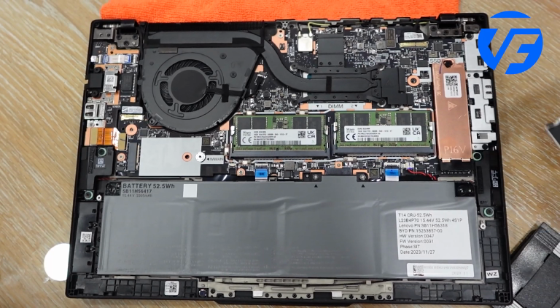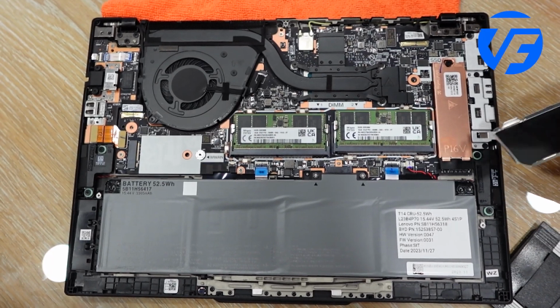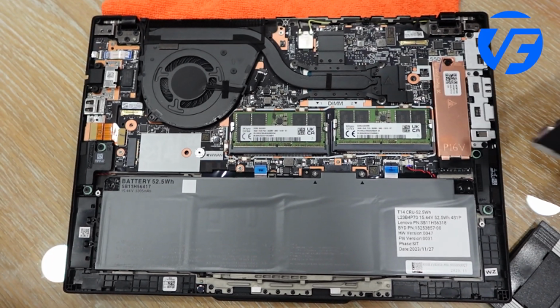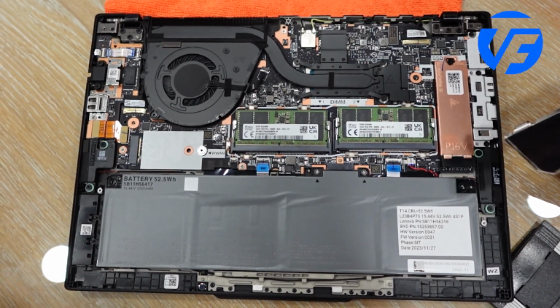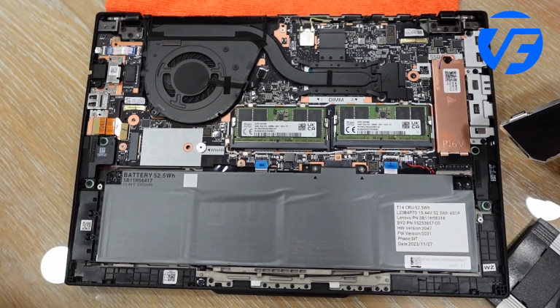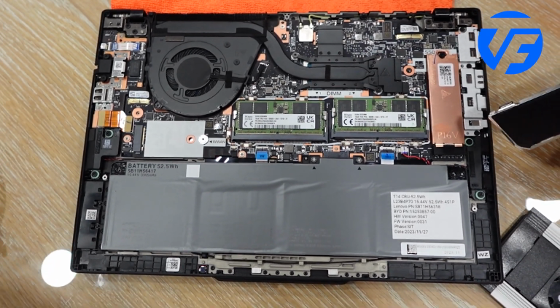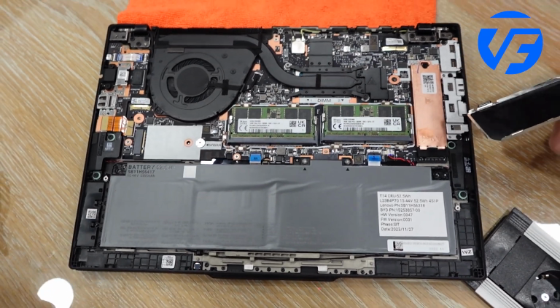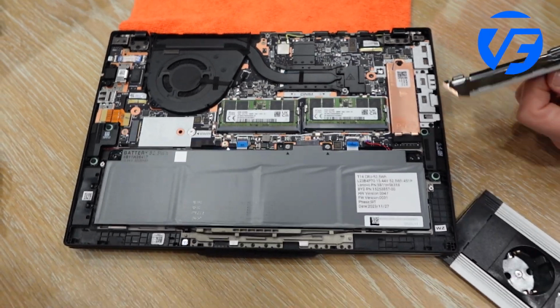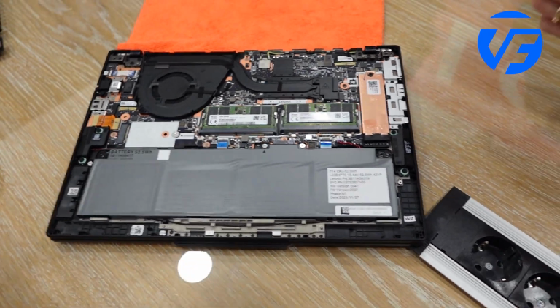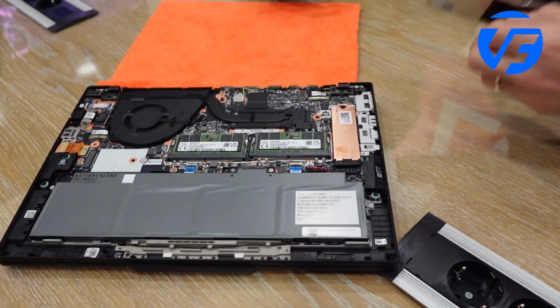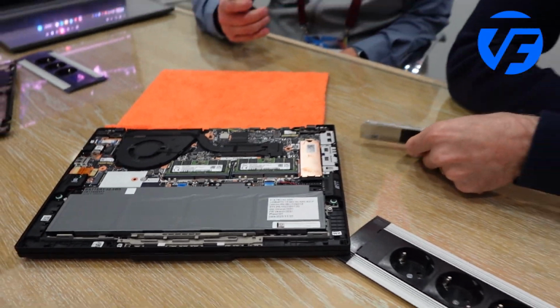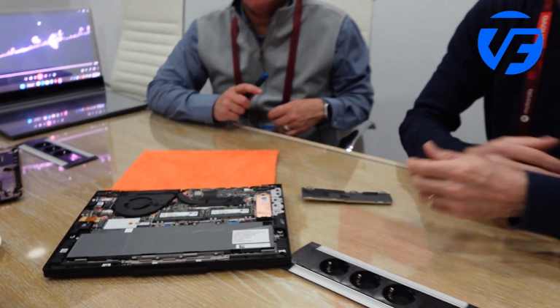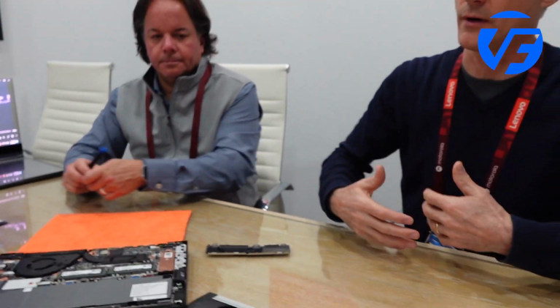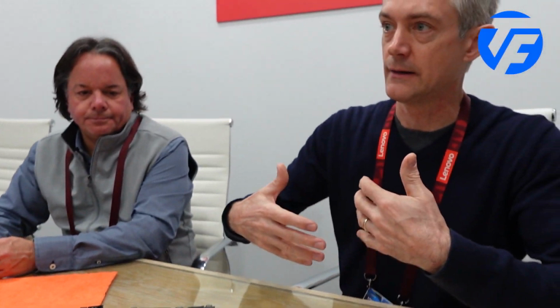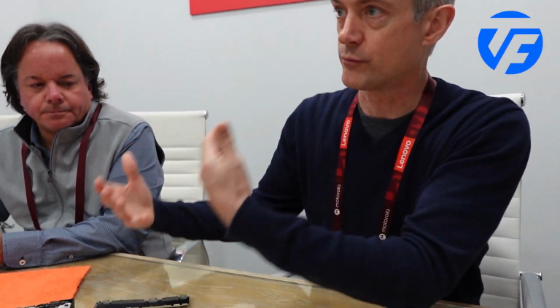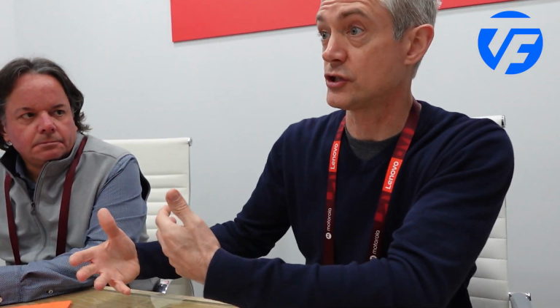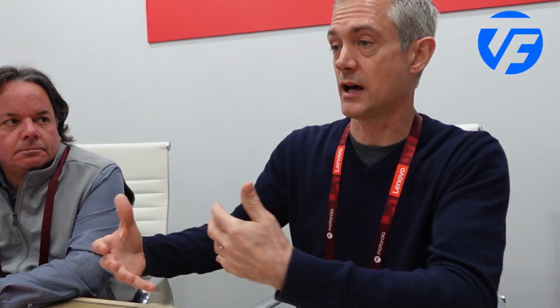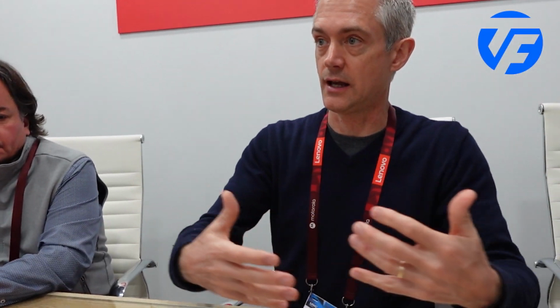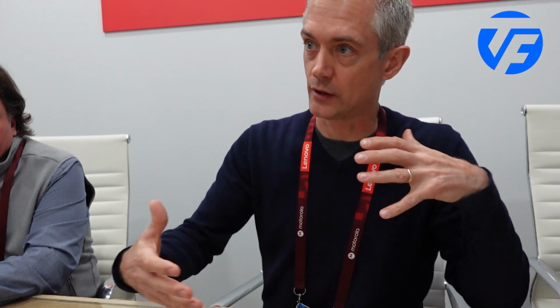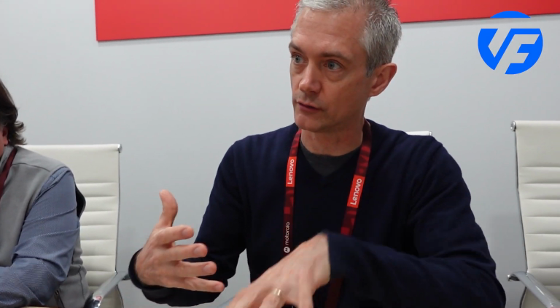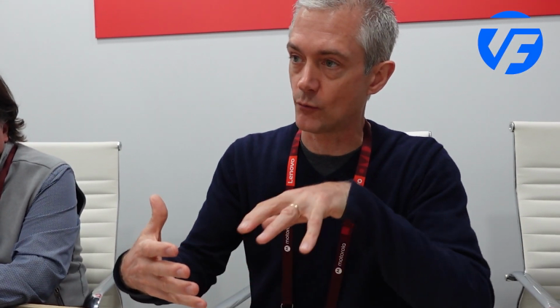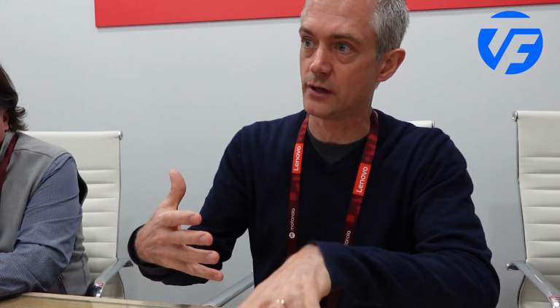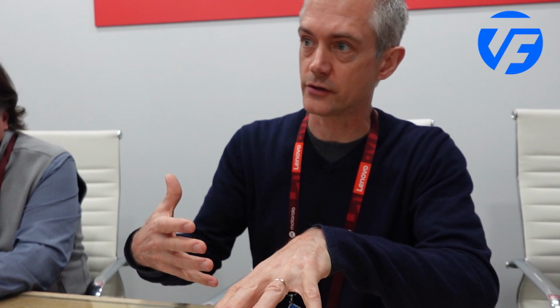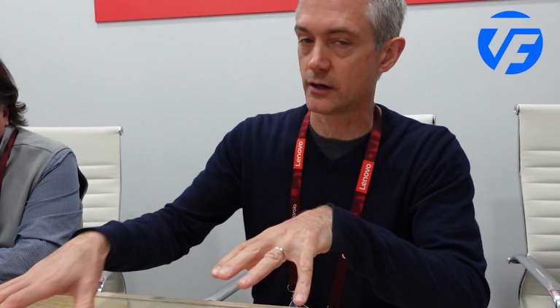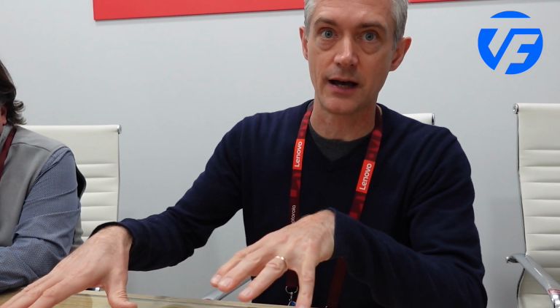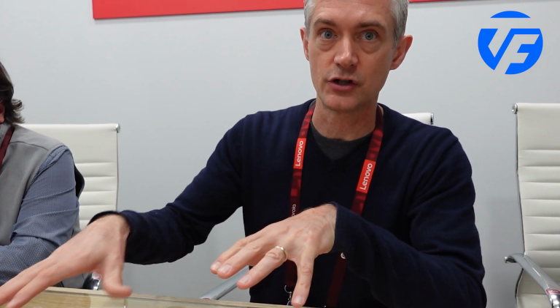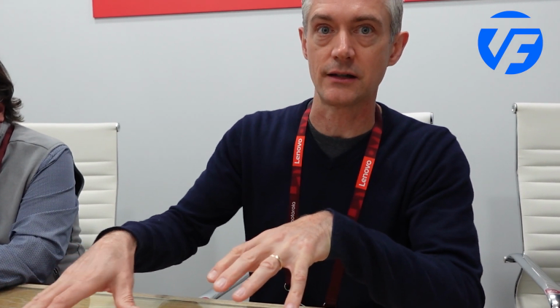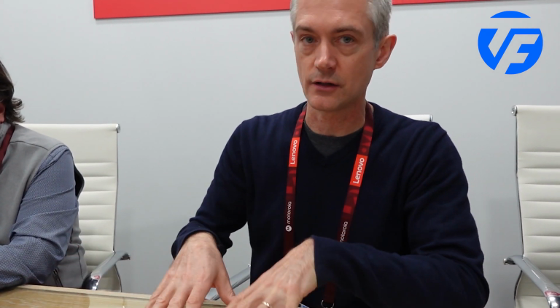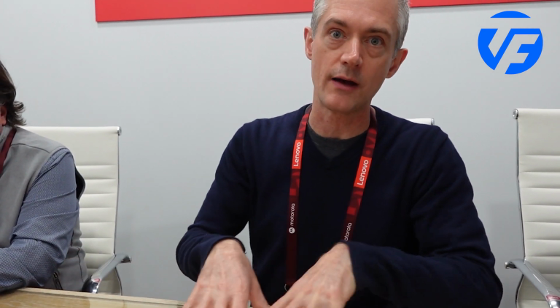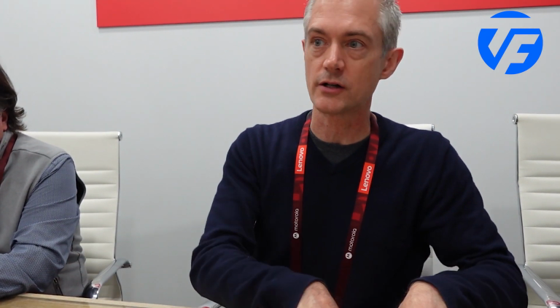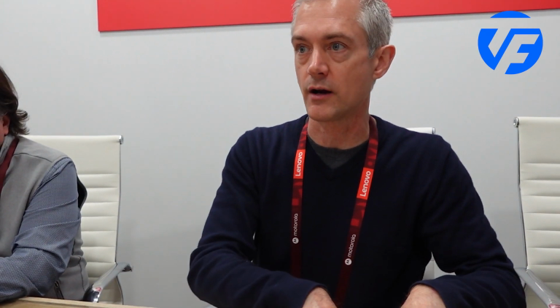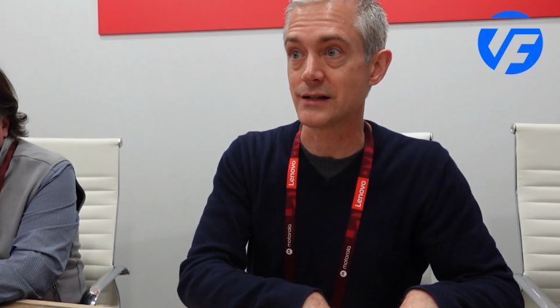Part of this was a deep partnership we had with iFixit. We actually gave them our previous gen design and started working with them on this current design chassis to drive to a much more repairable instance.